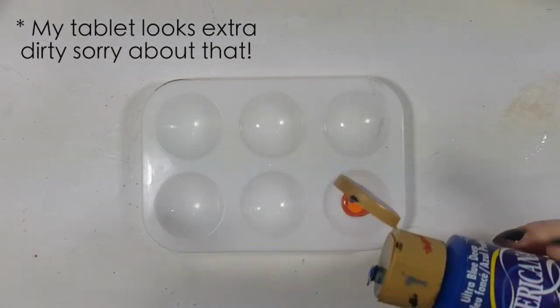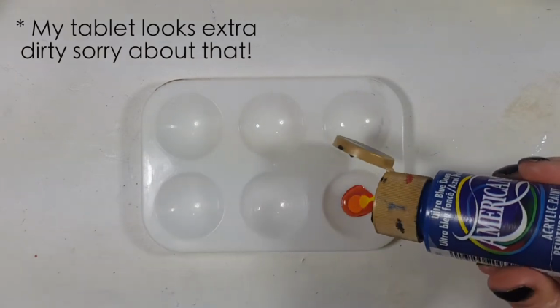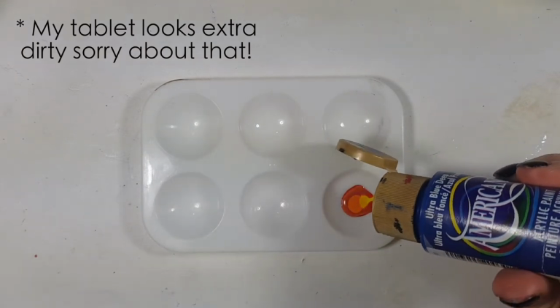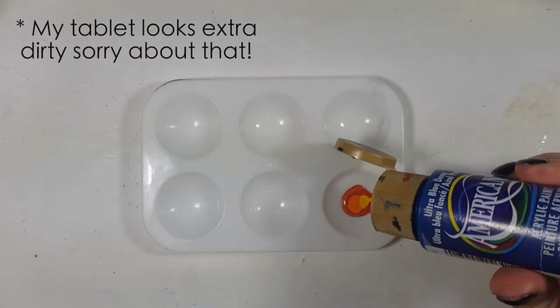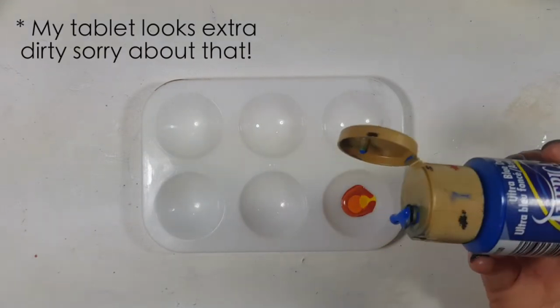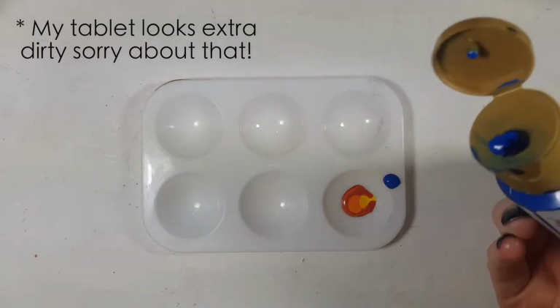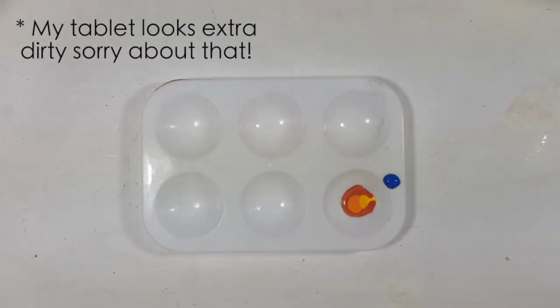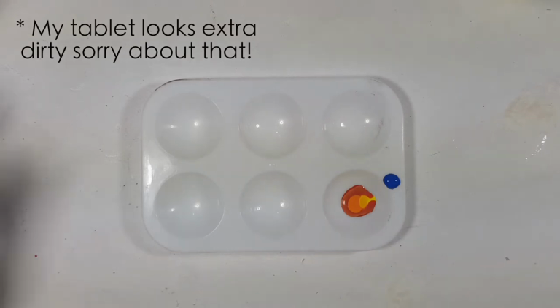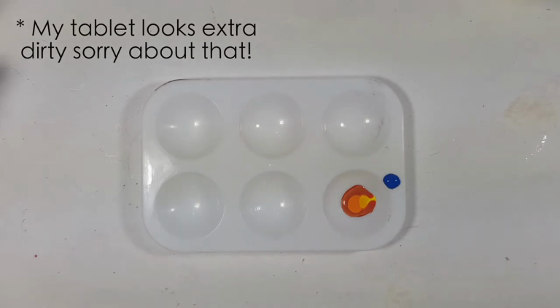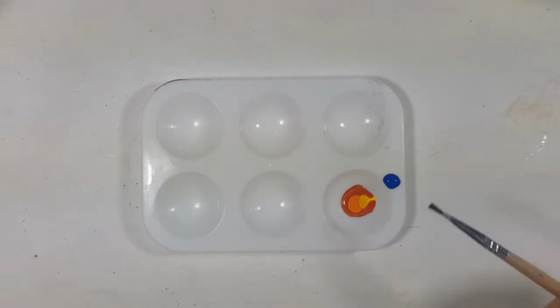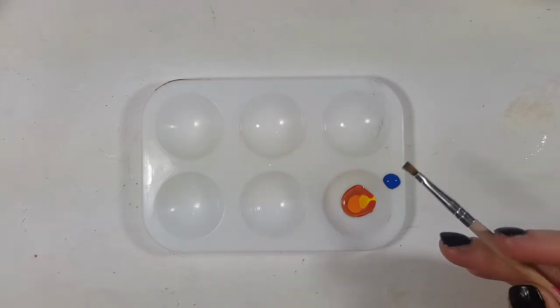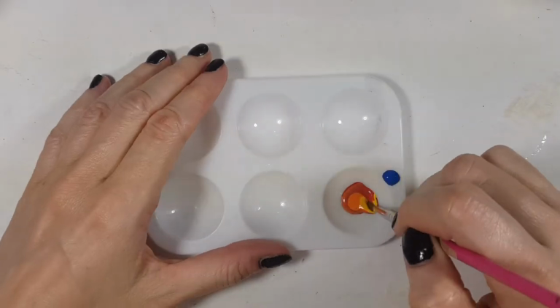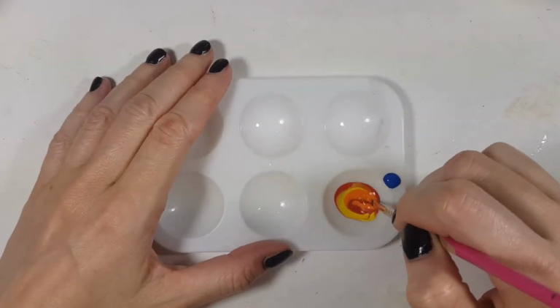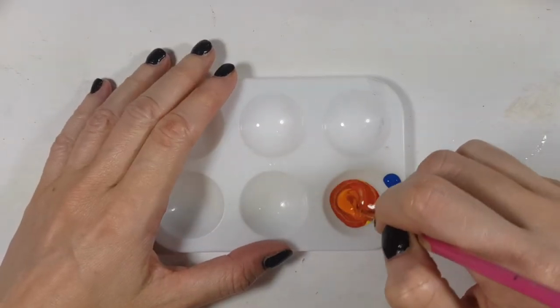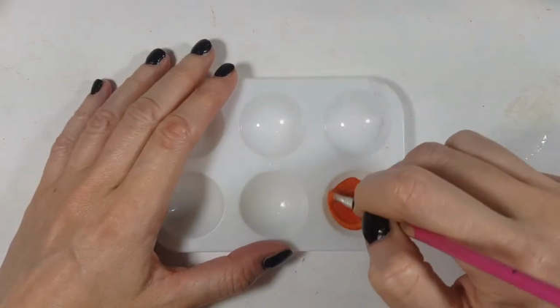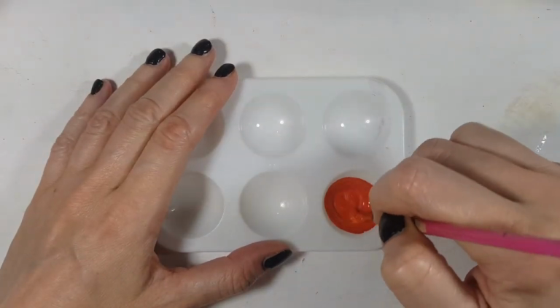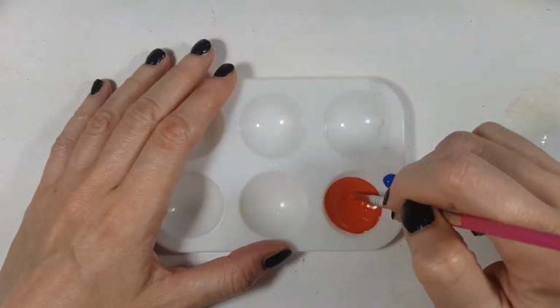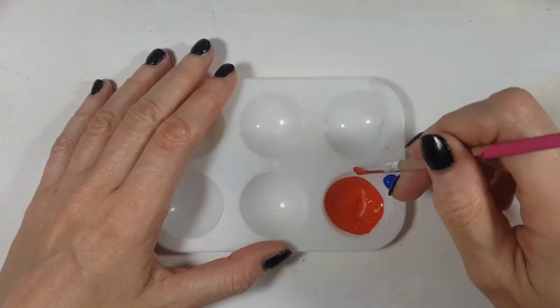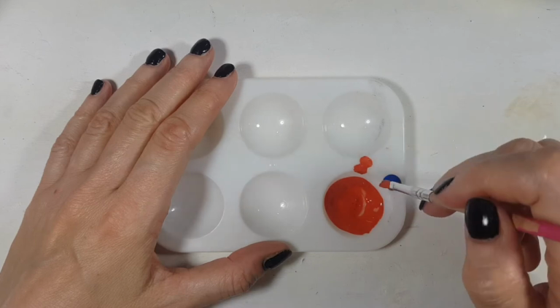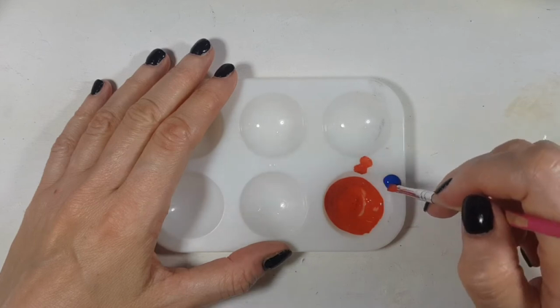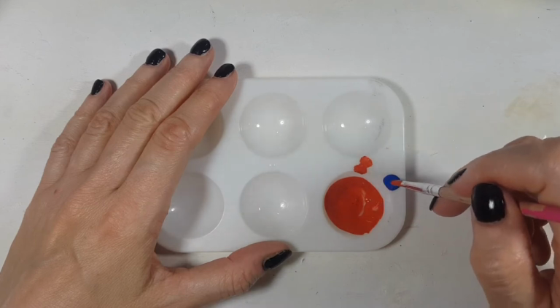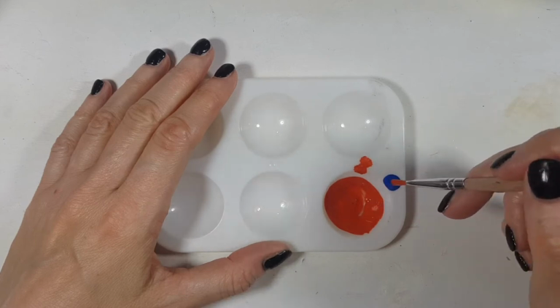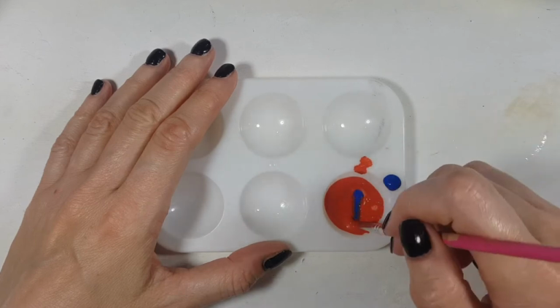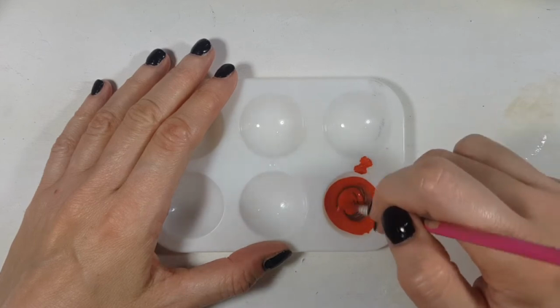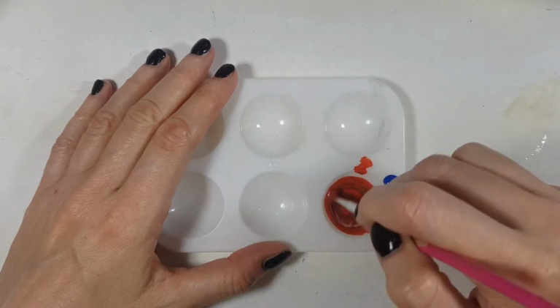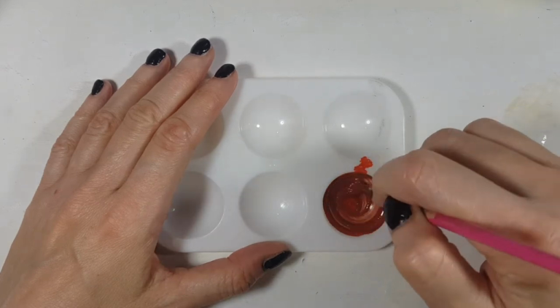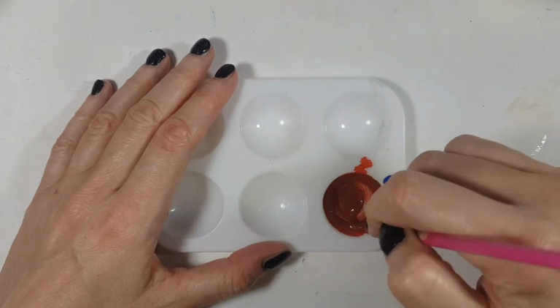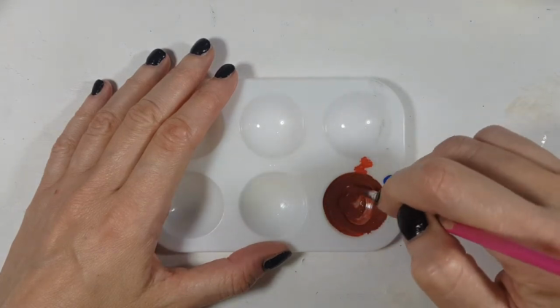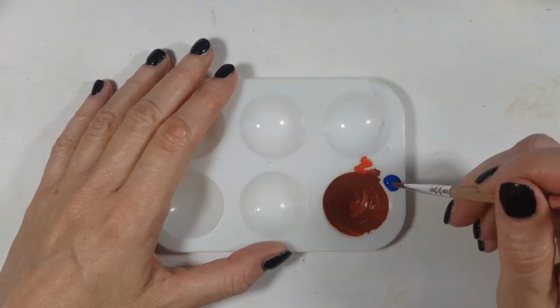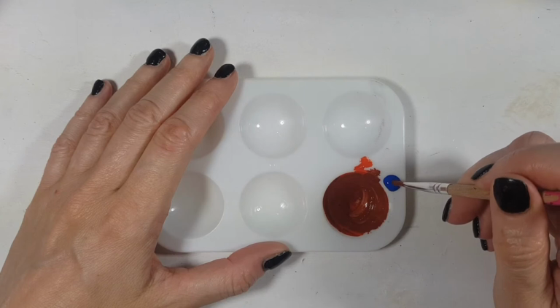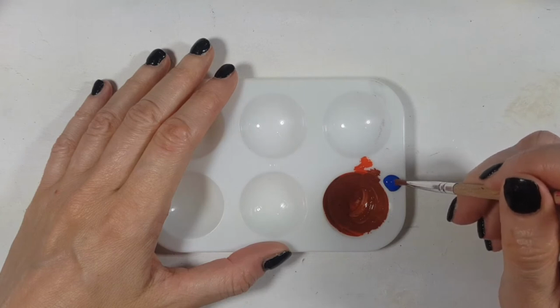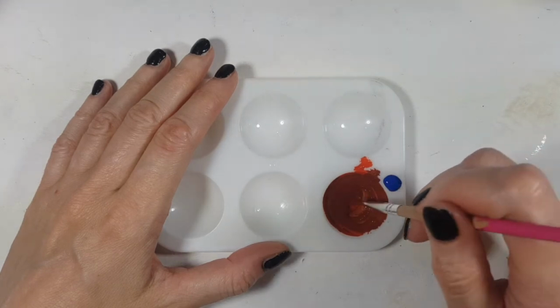I'm going to add like about — okay, I'm going to grab from here and then I'm going to start grabbing from this blue, and just a tiny bit more.